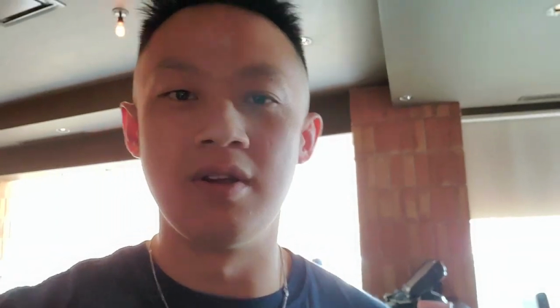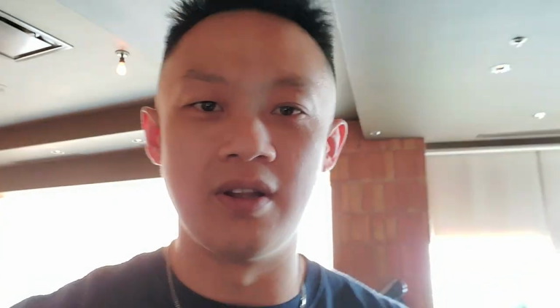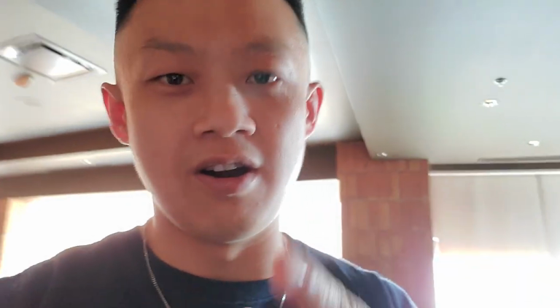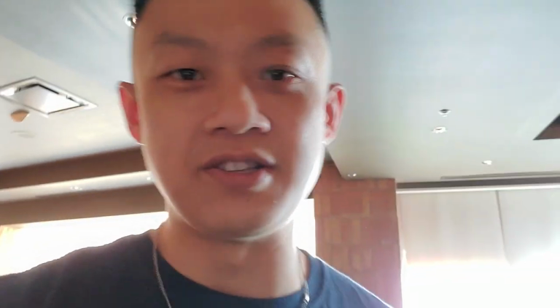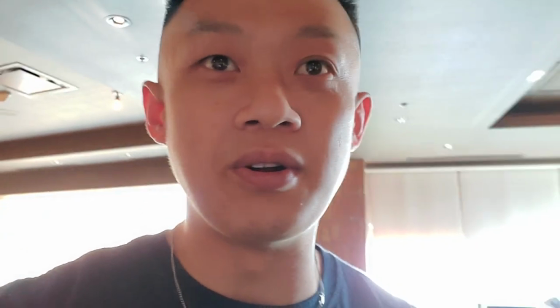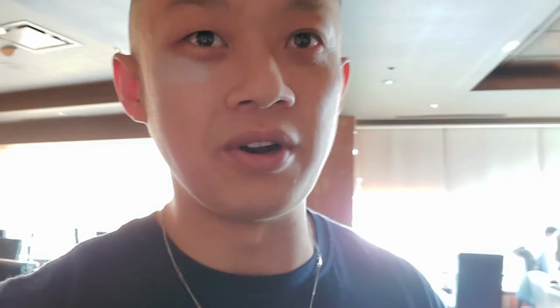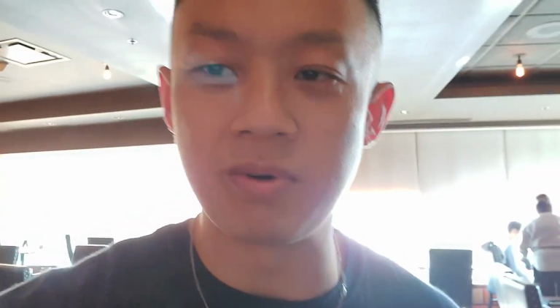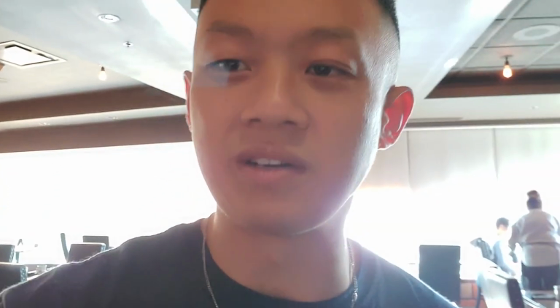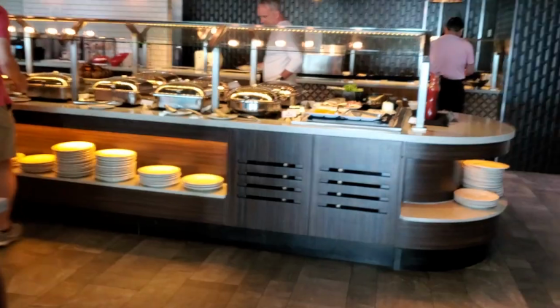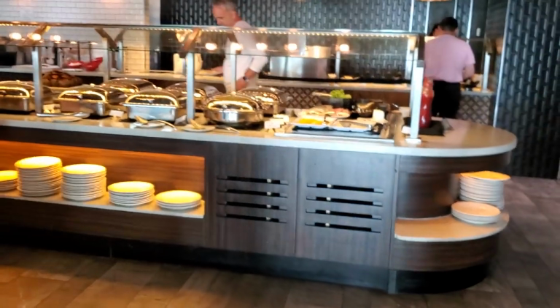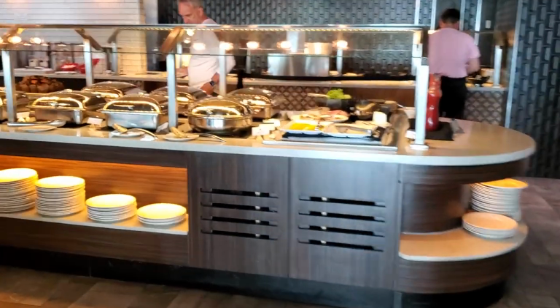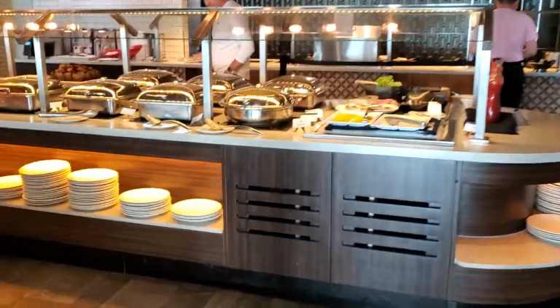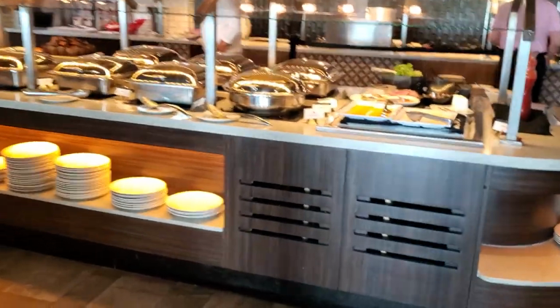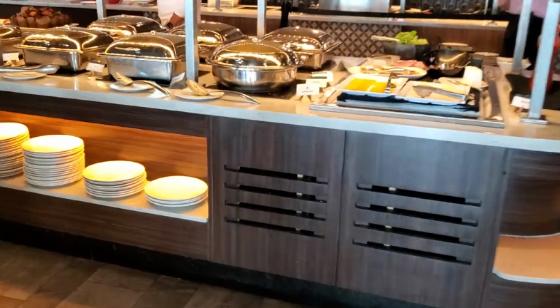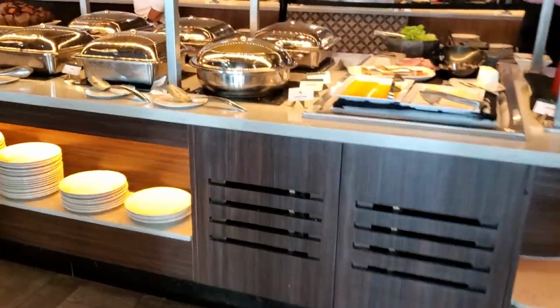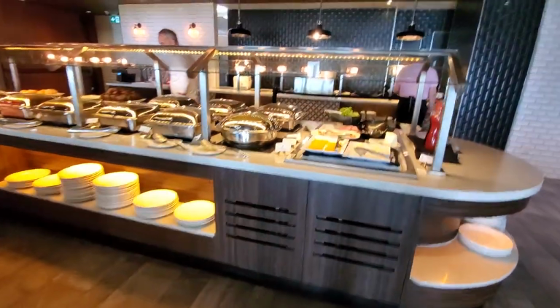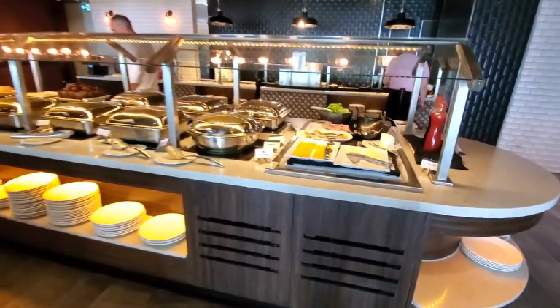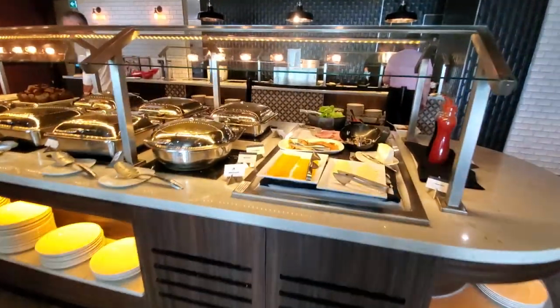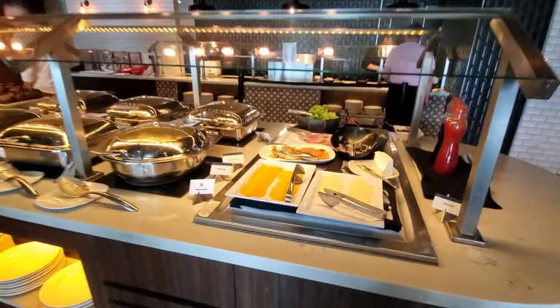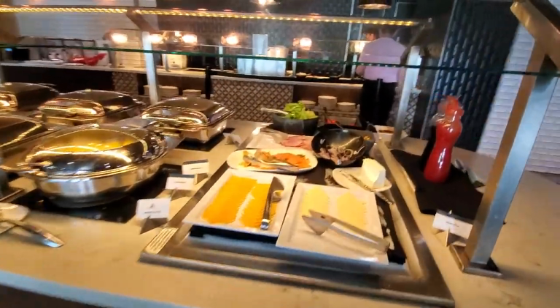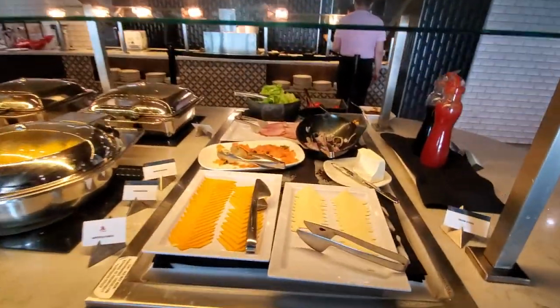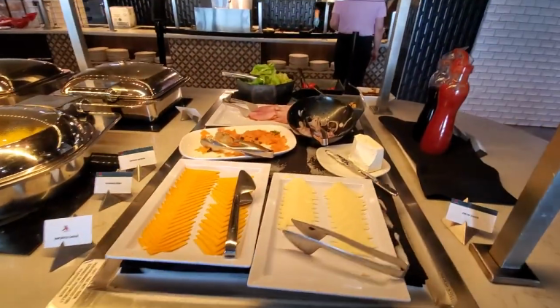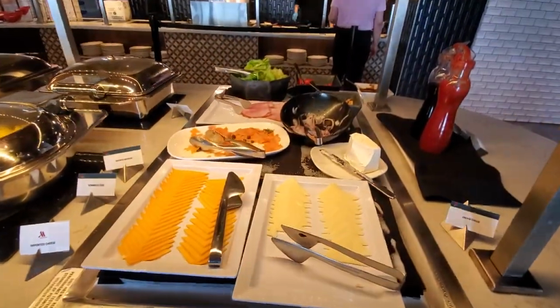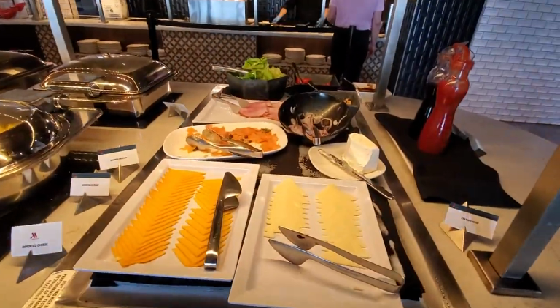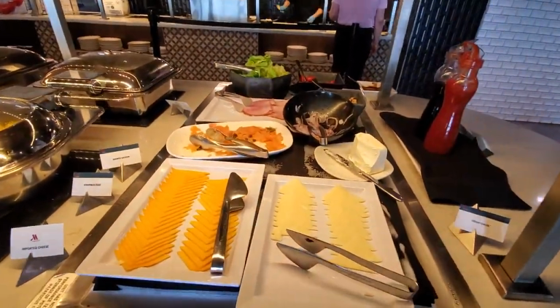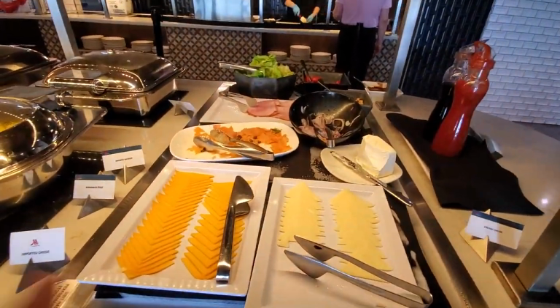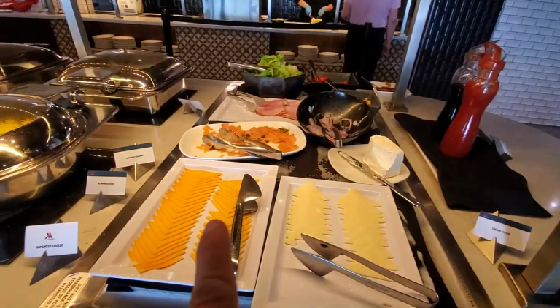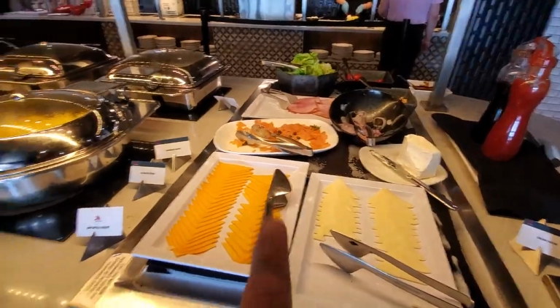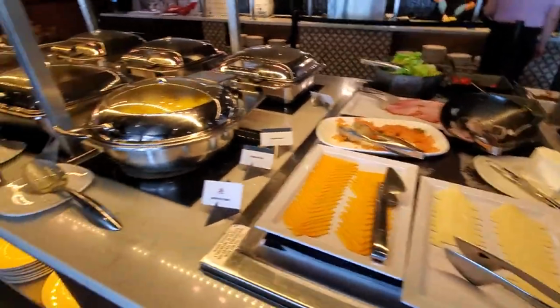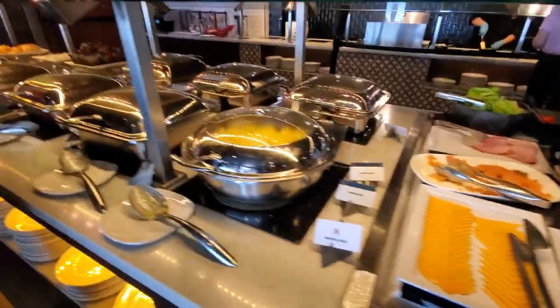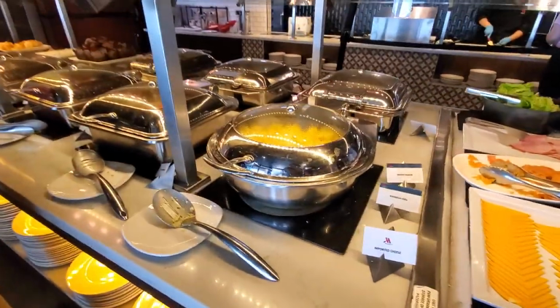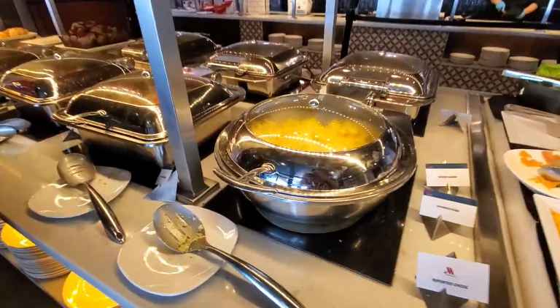All right, so here we are at the breakfast. Let's start off. We got some cheeses, some salmon, smoked salmon — definitely gotta get some eggs.